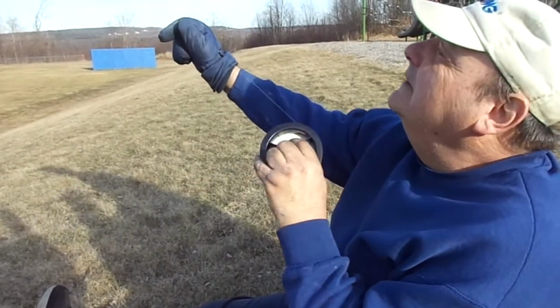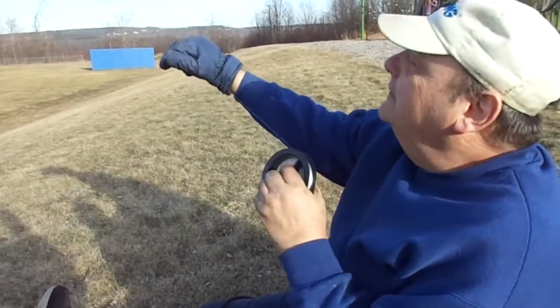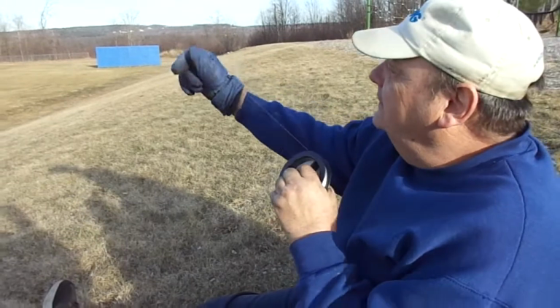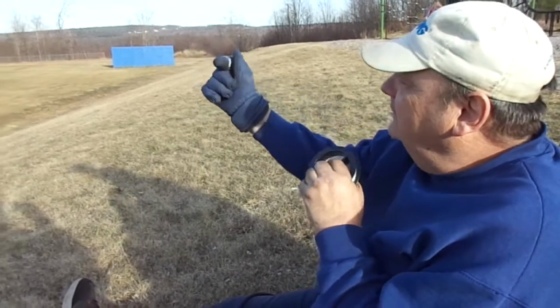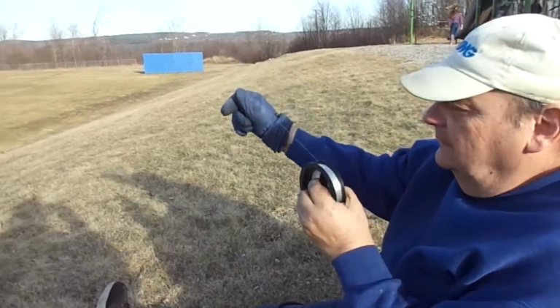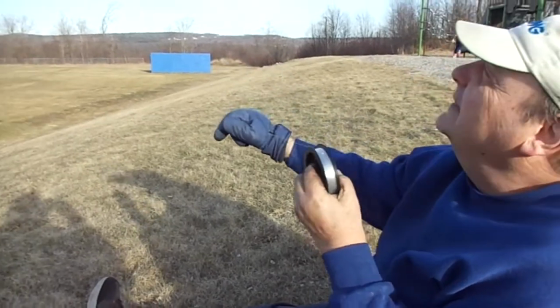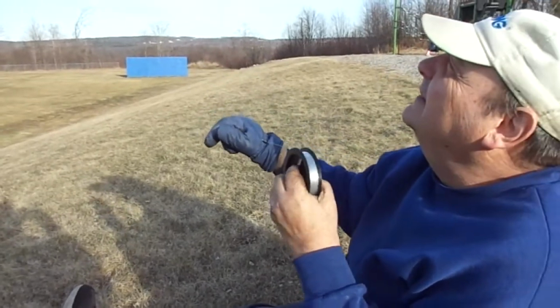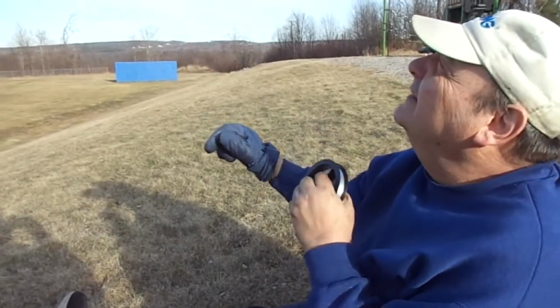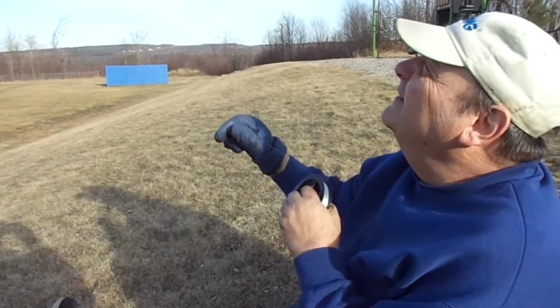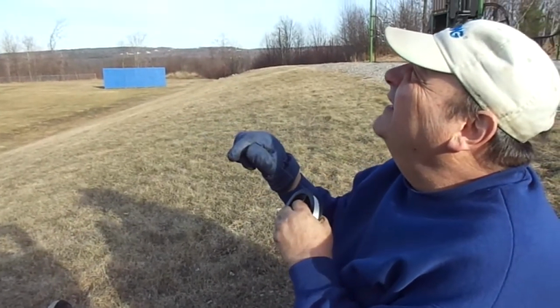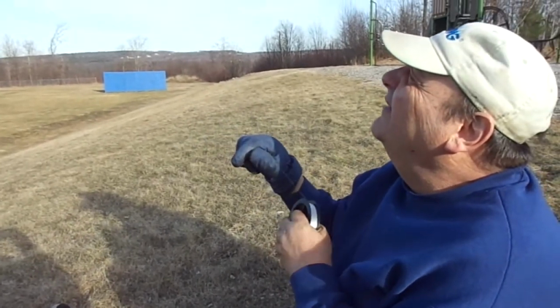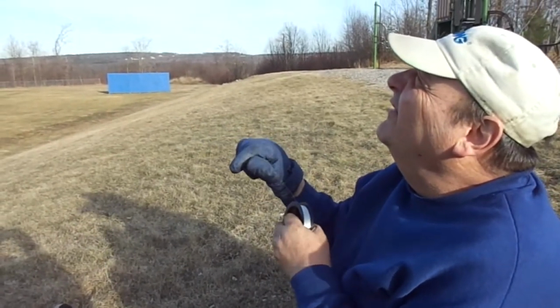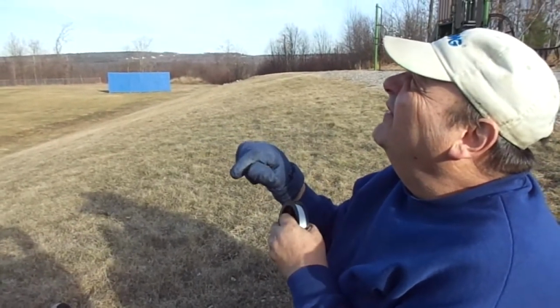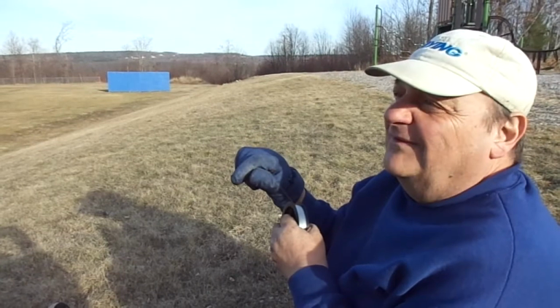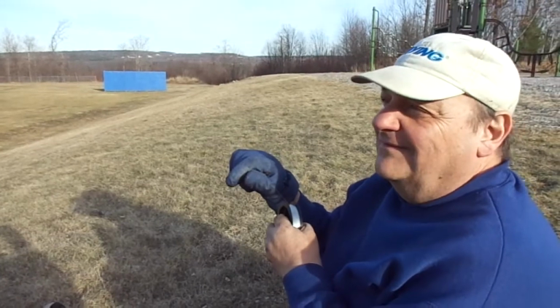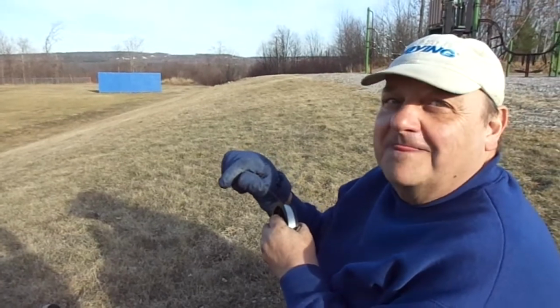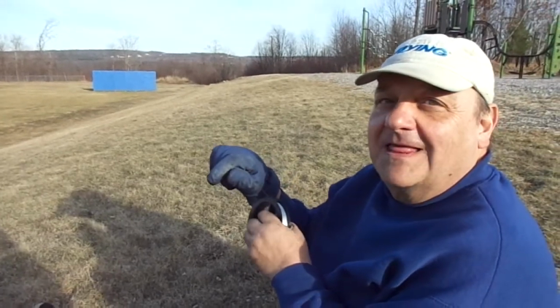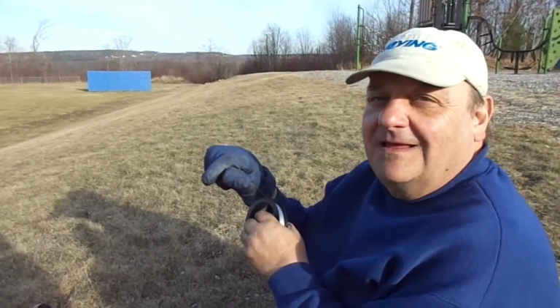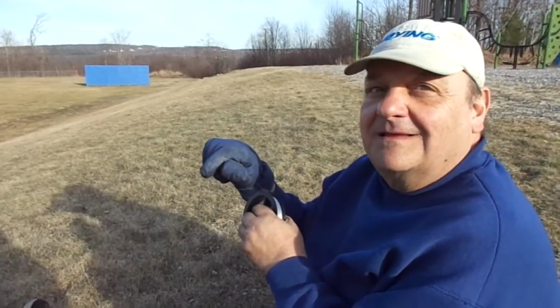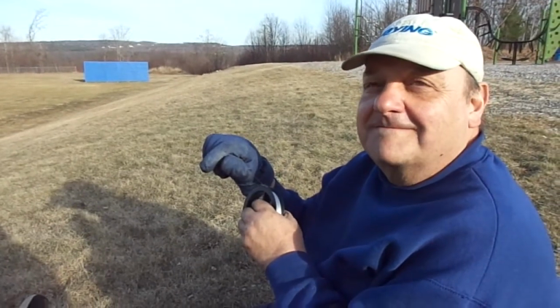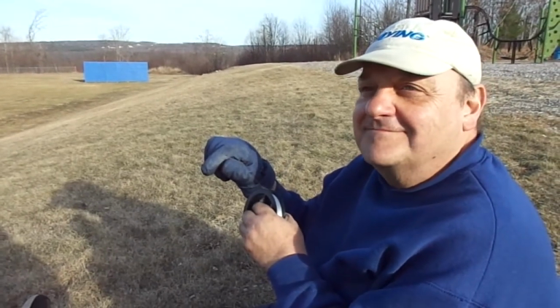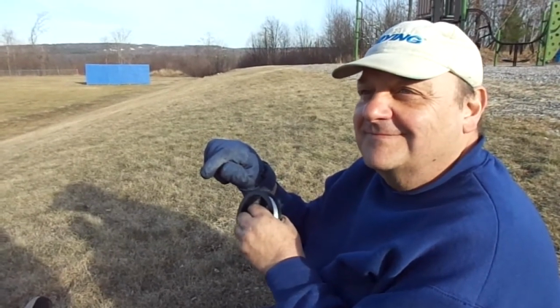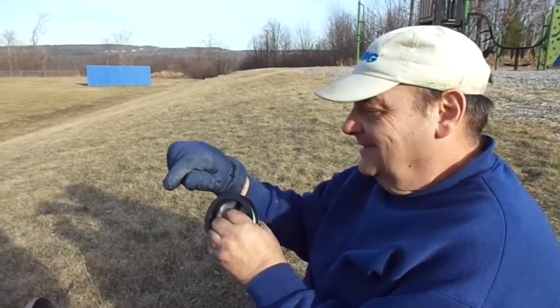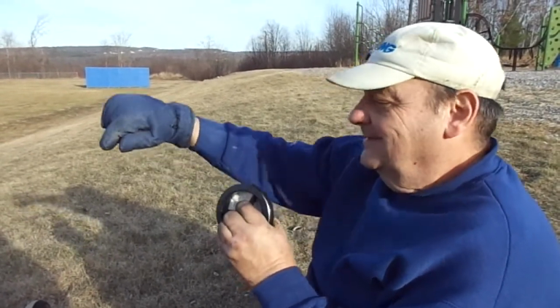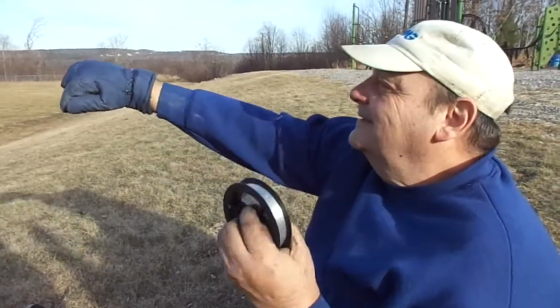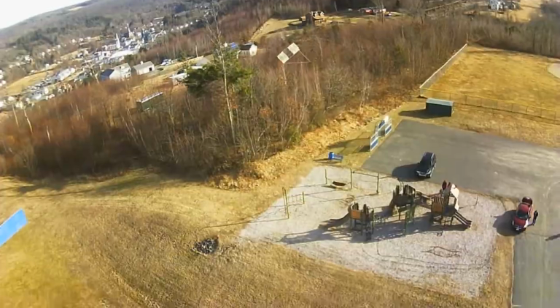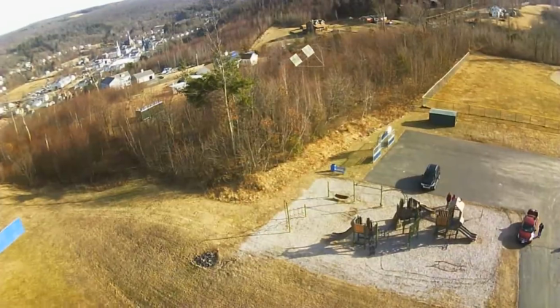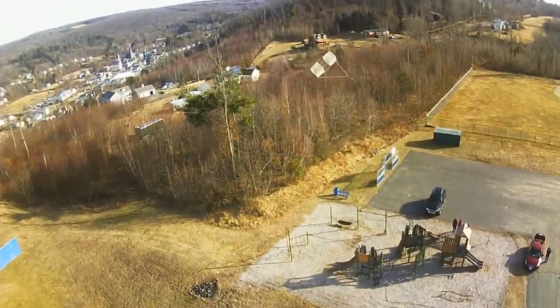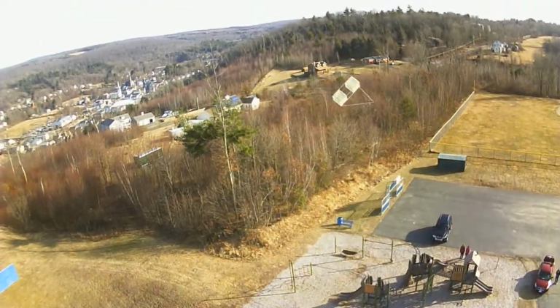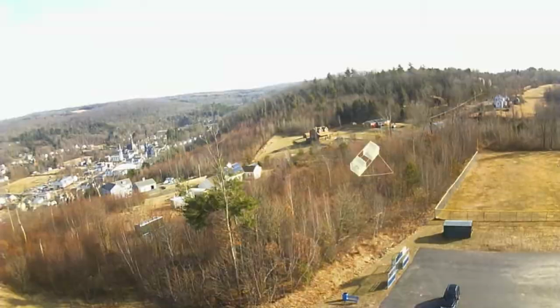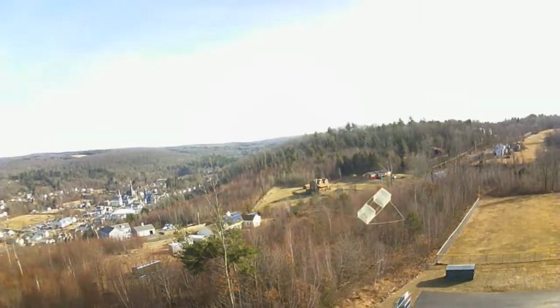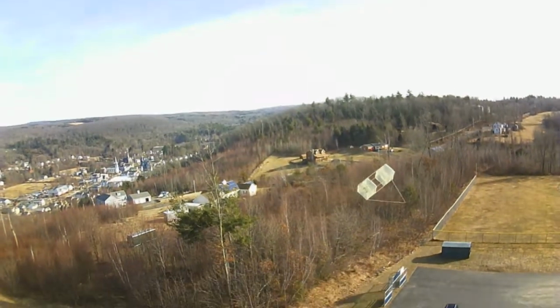We're flying a kite made out of junk. I just had the drone up there and I actually saw it in the FPV screen. So let's cut to that clip right now, Richie, and show the gang at home what that thing looks like from up there.